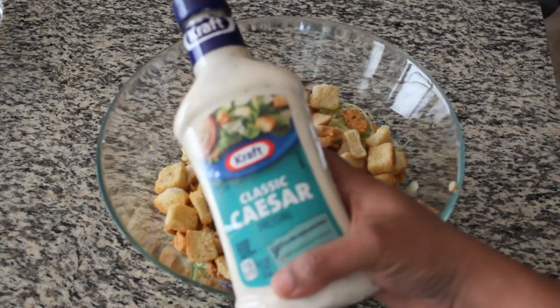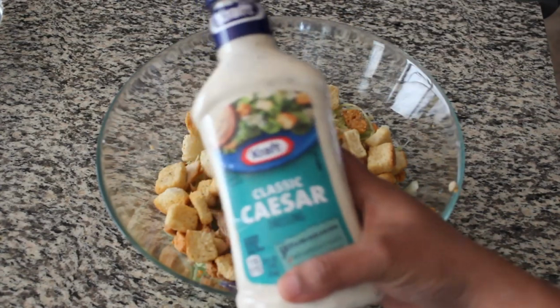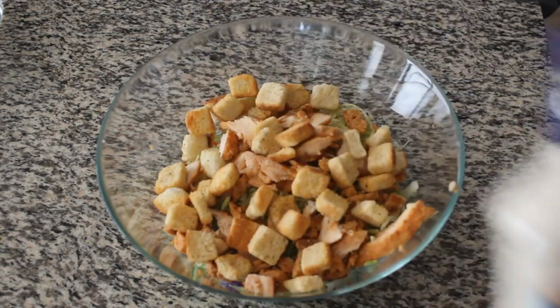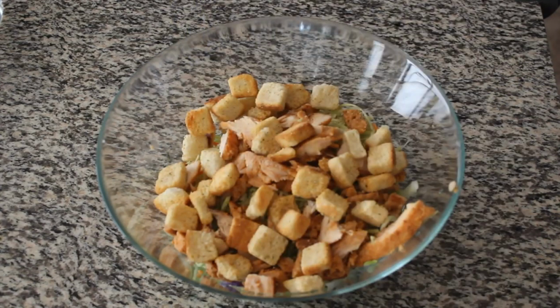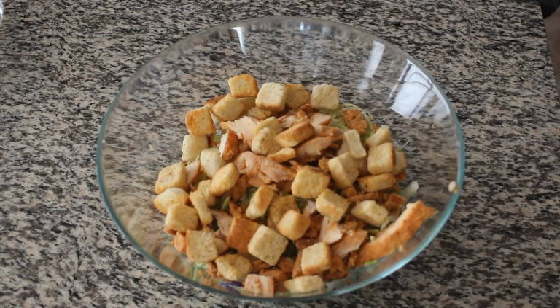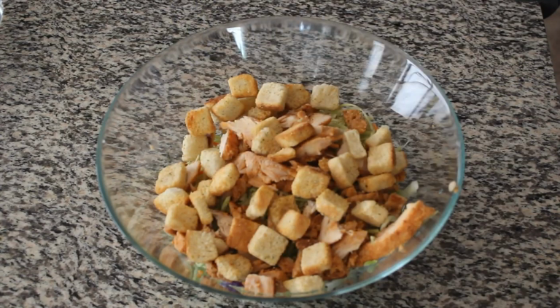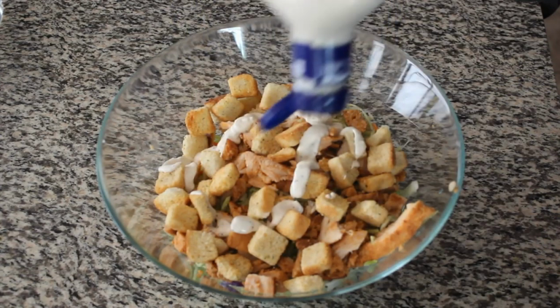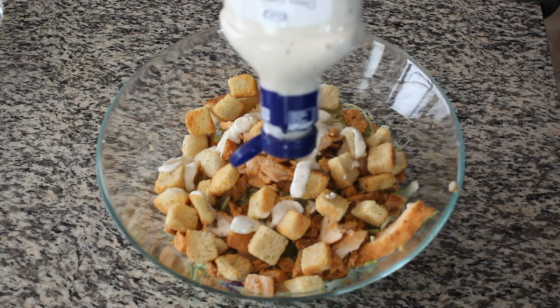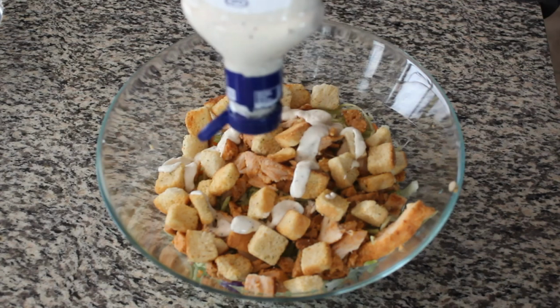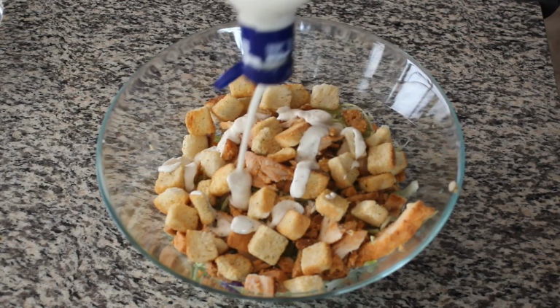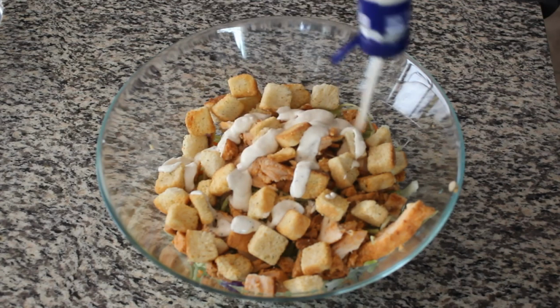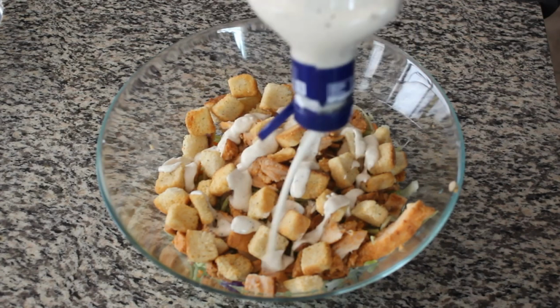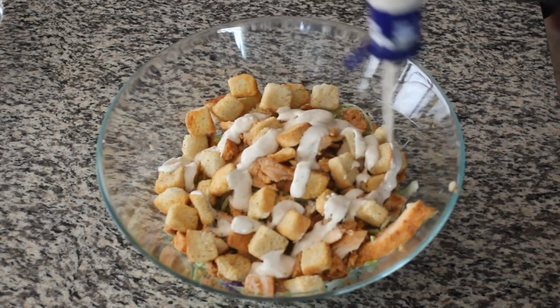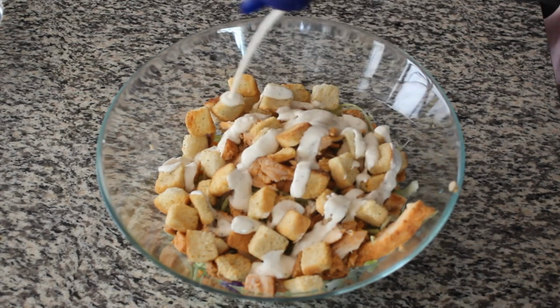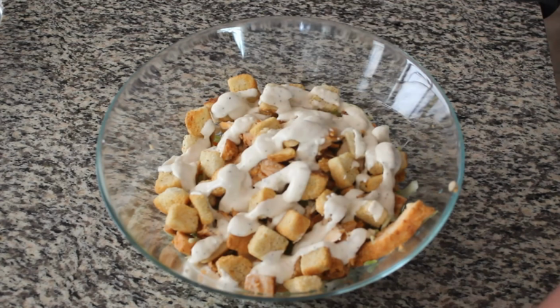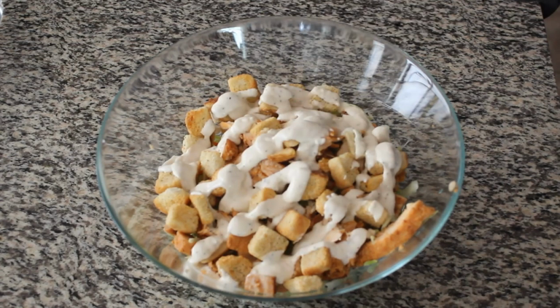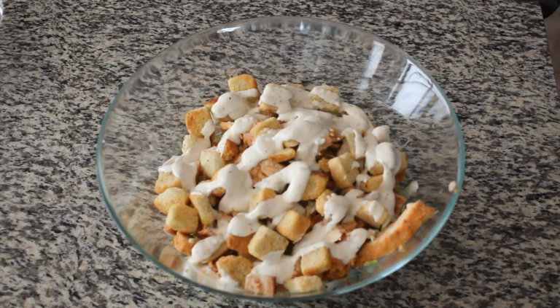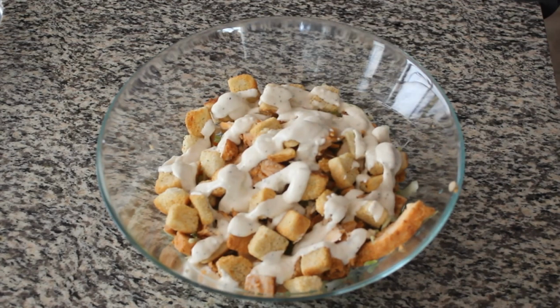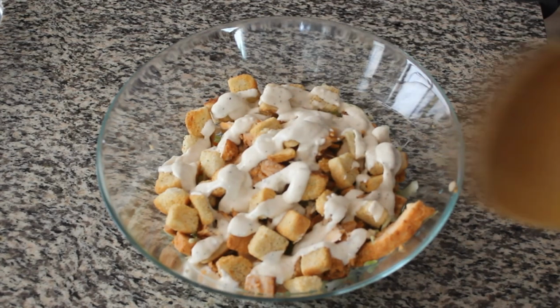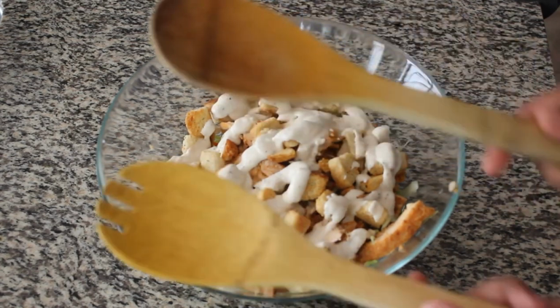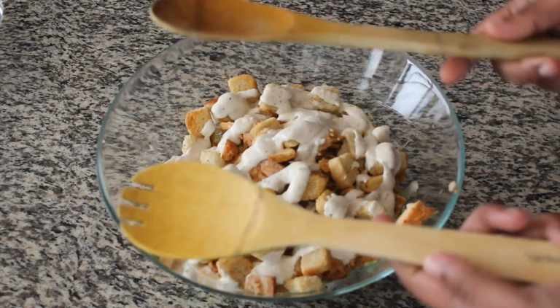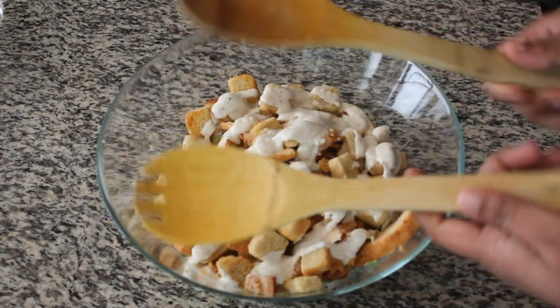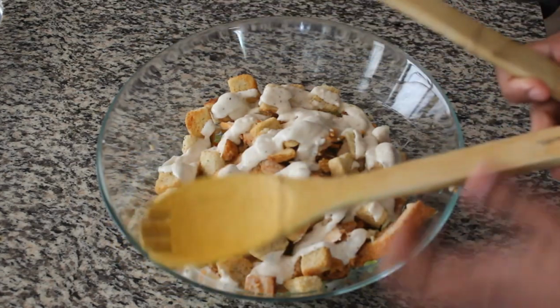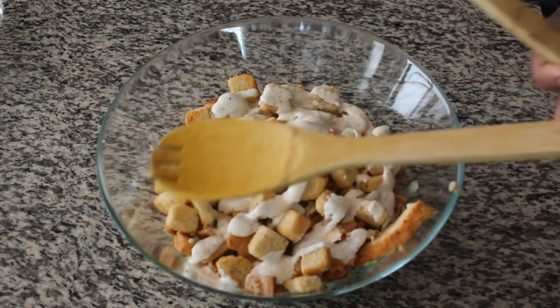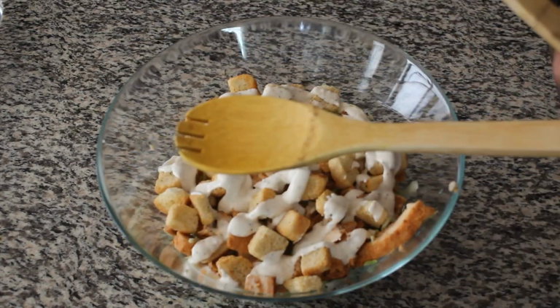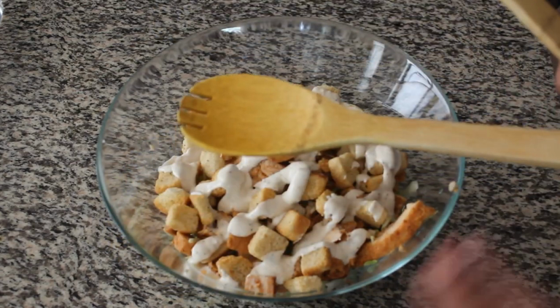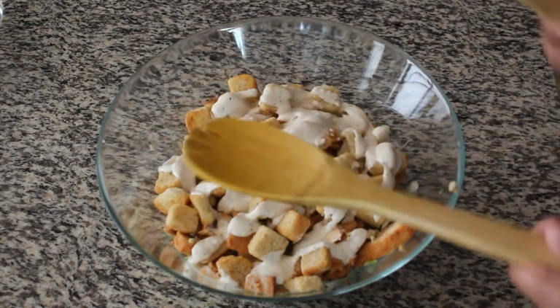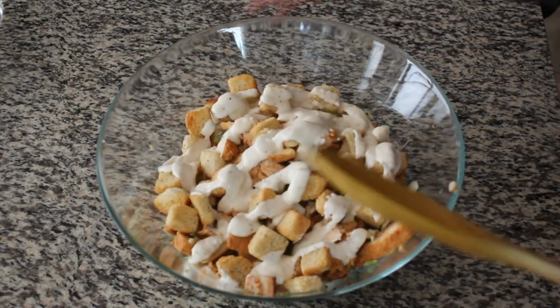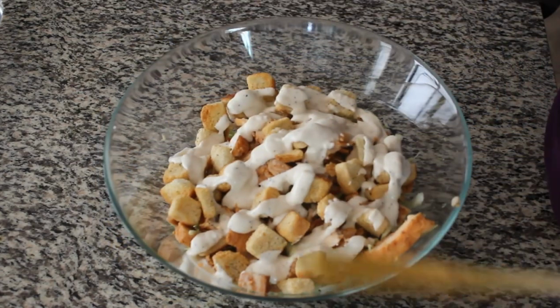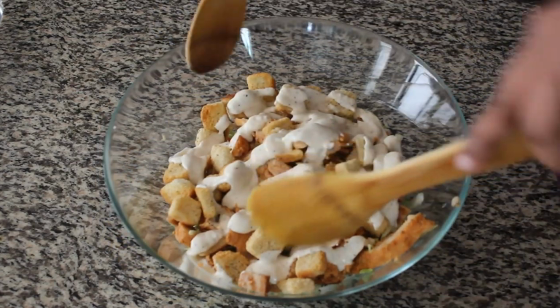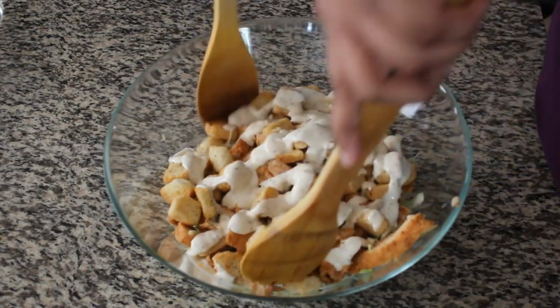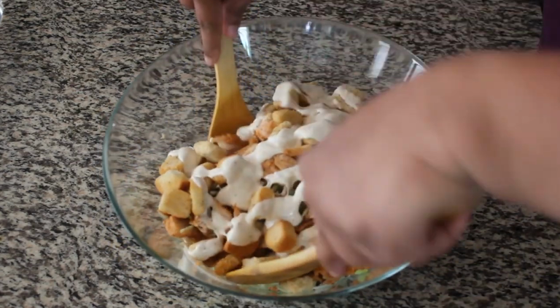And classic Caesar dressing. Add a little bit, then mix it up. Instant chicken Caesar salad — it is ready!